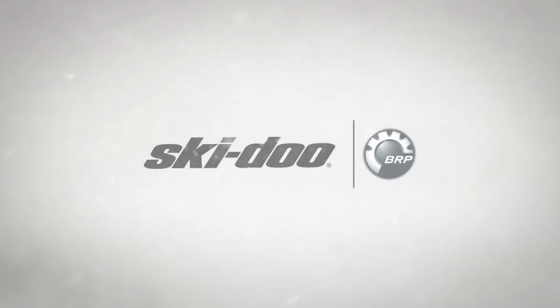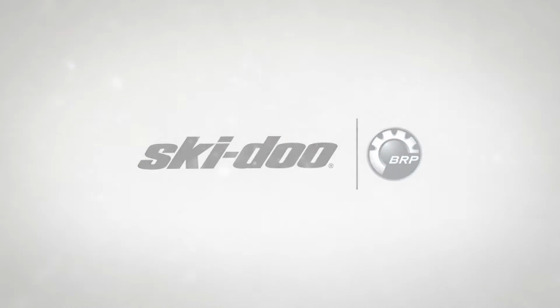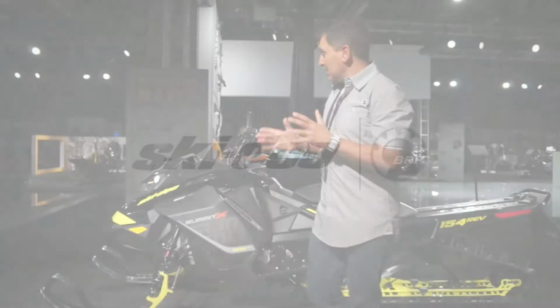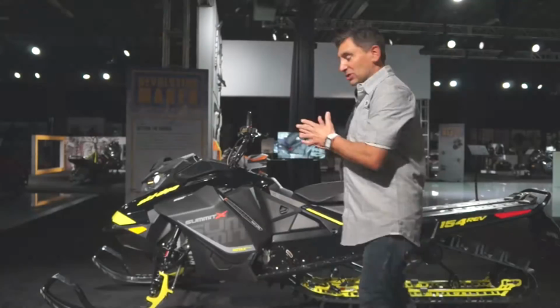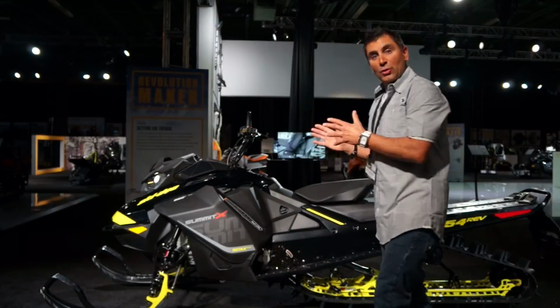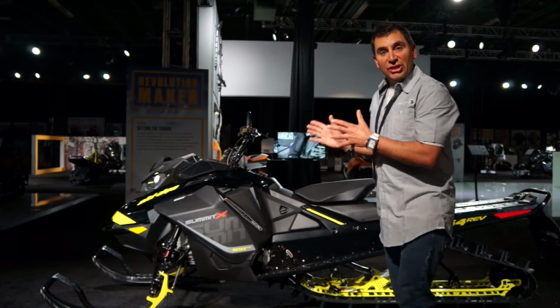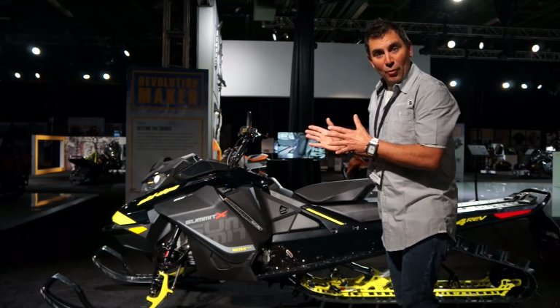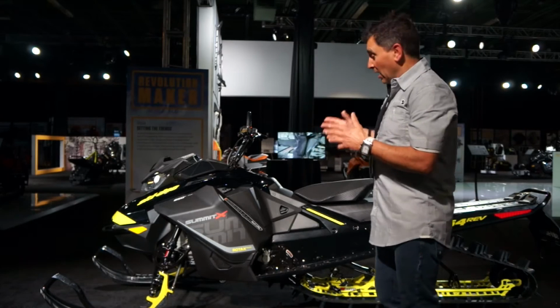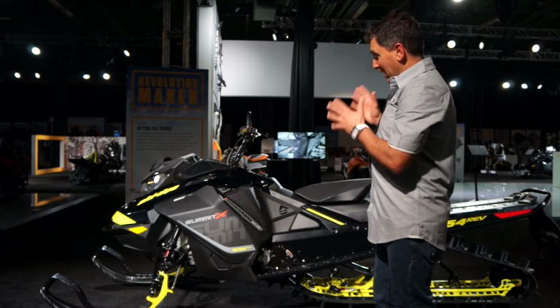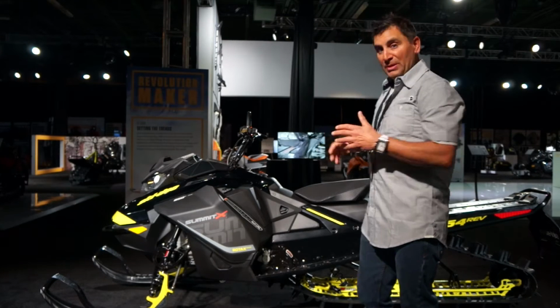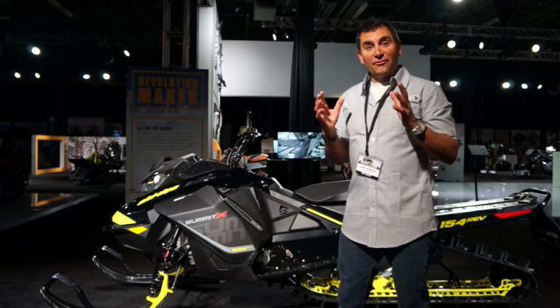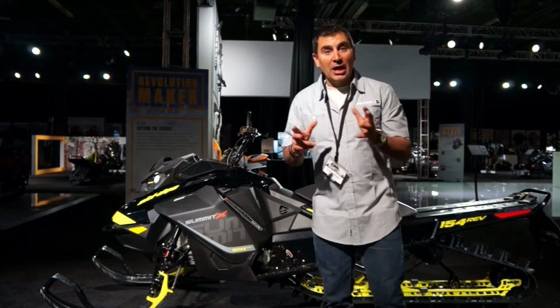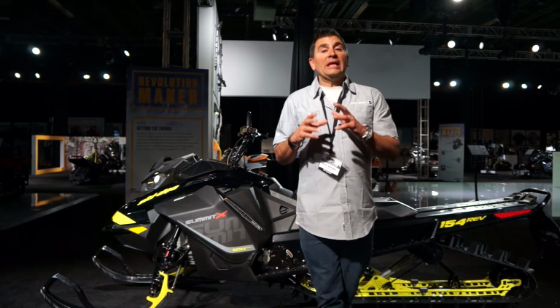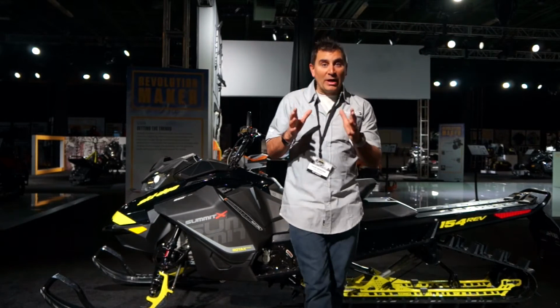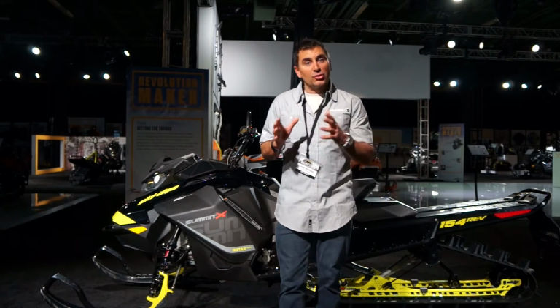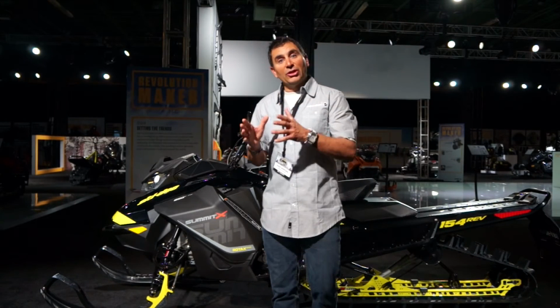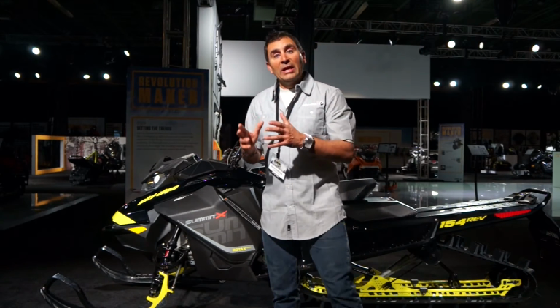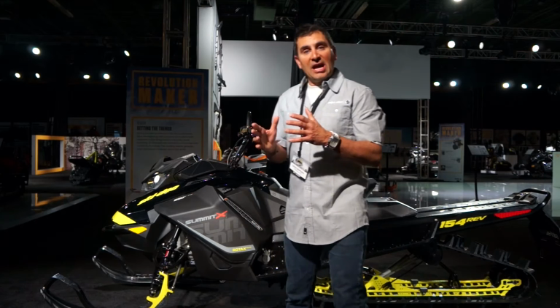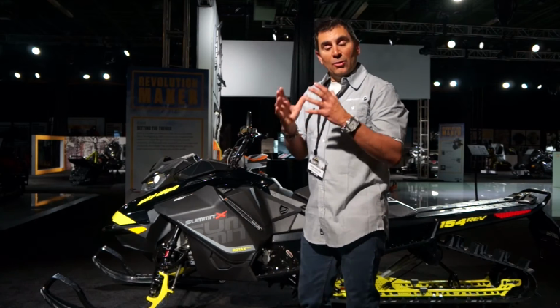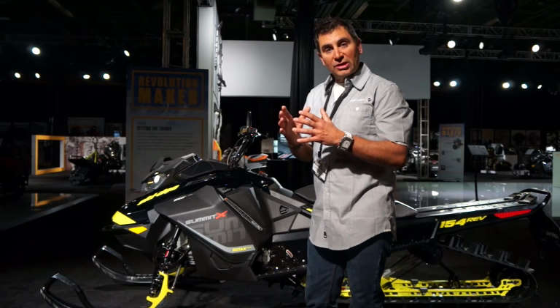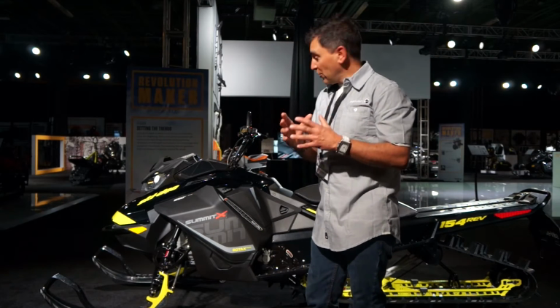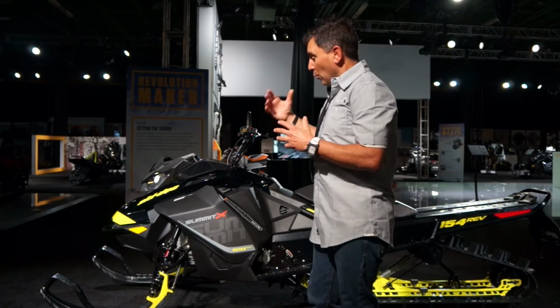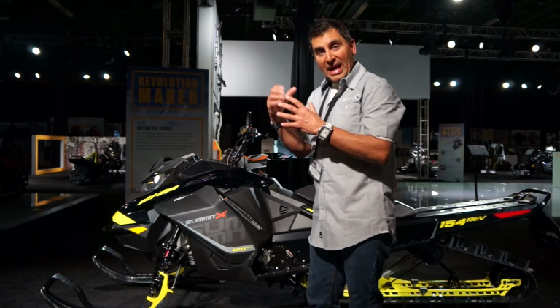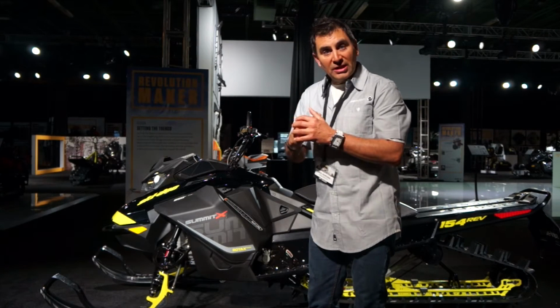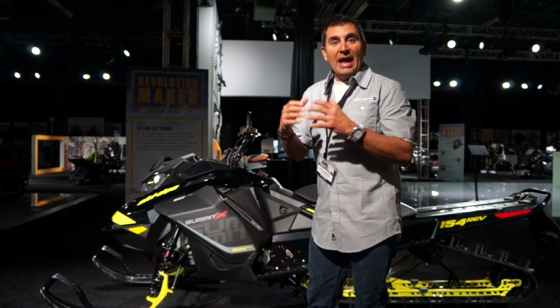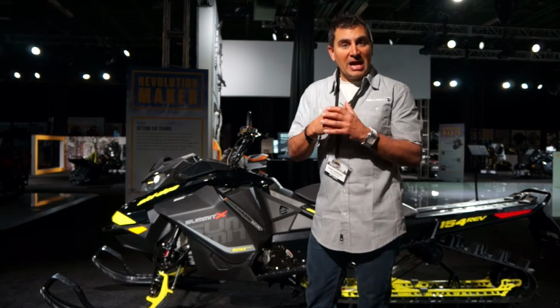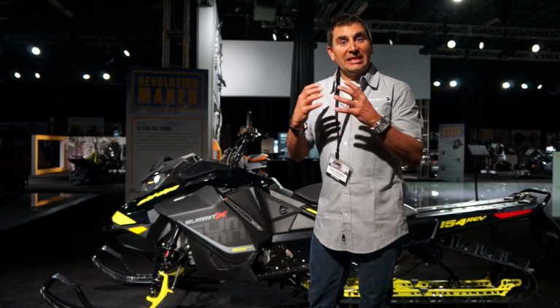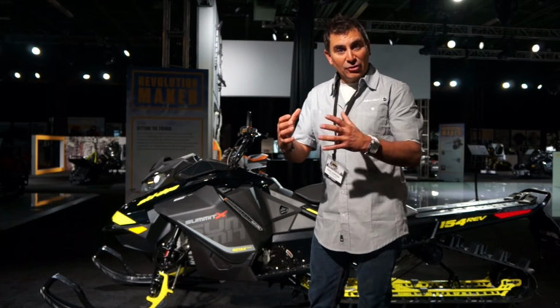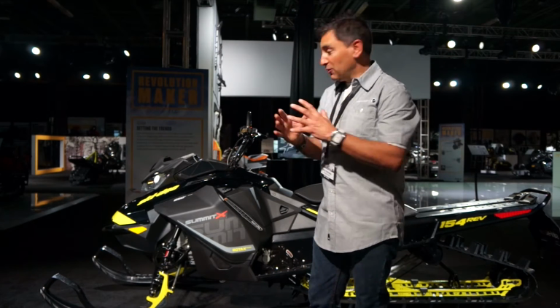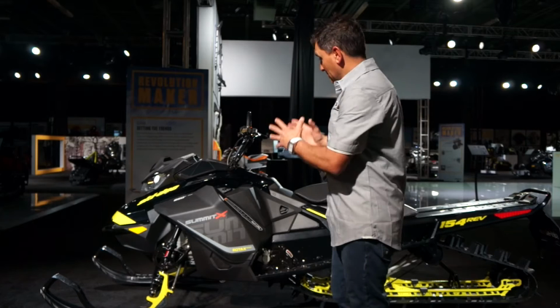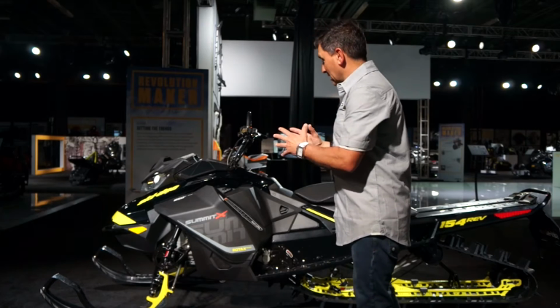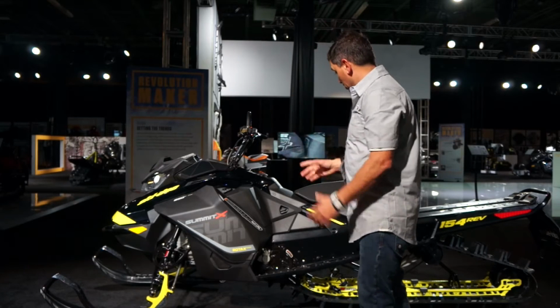We're going to get into this new Gen 4 platform because it's the first time in 20 years where Skidoo has actually worked together with the engine and the chassis together to bring you this amazing machine.